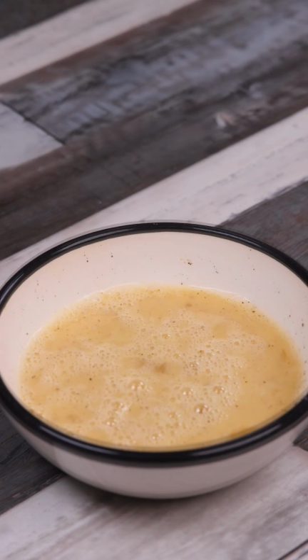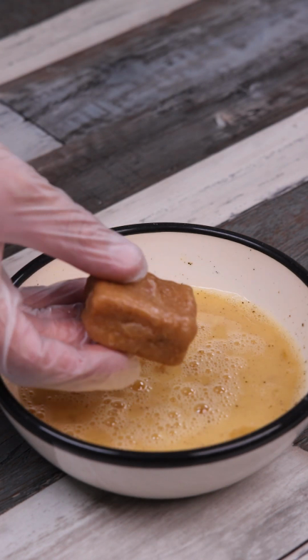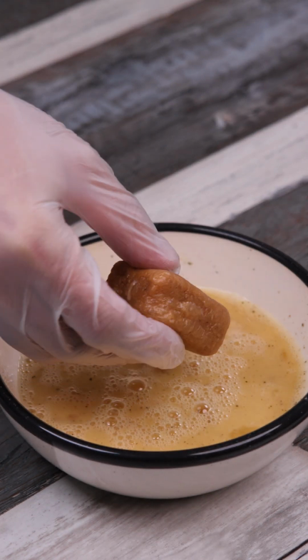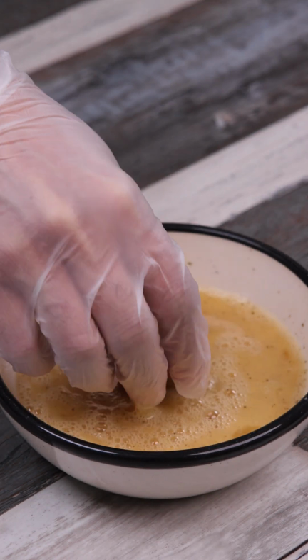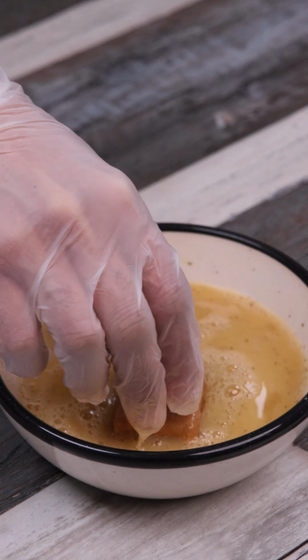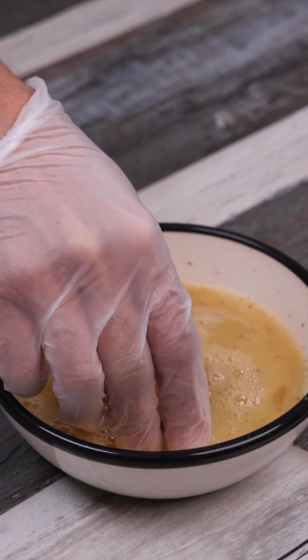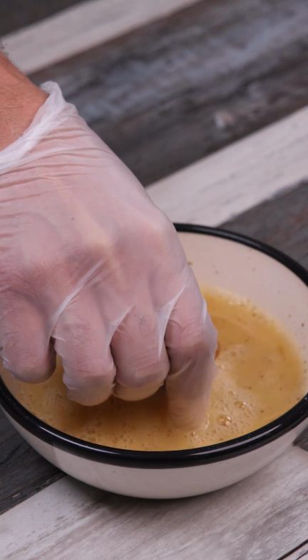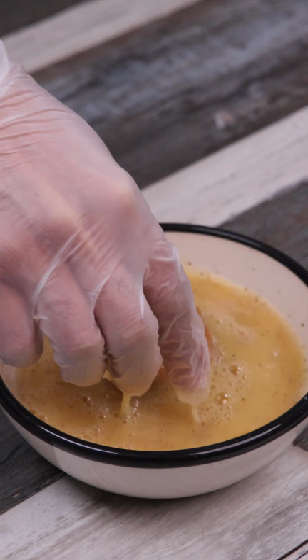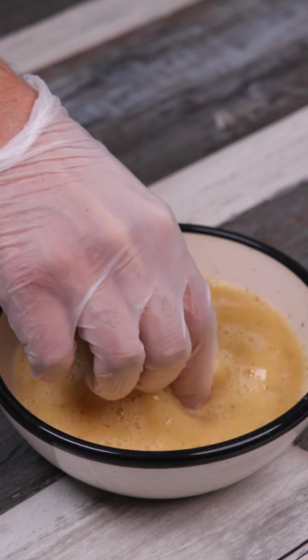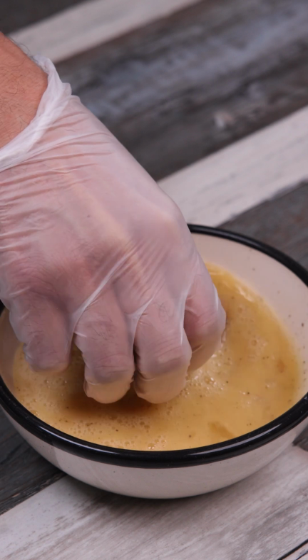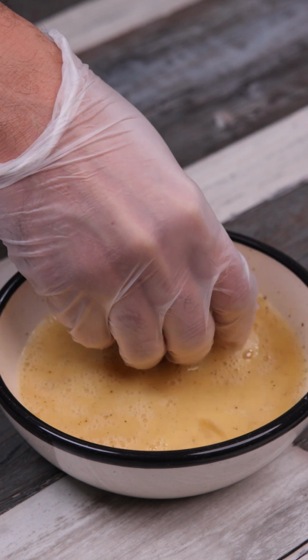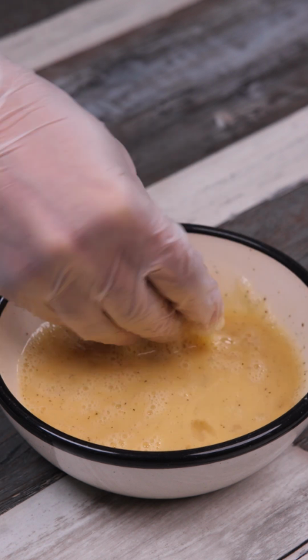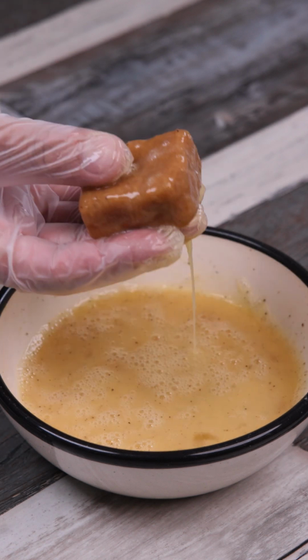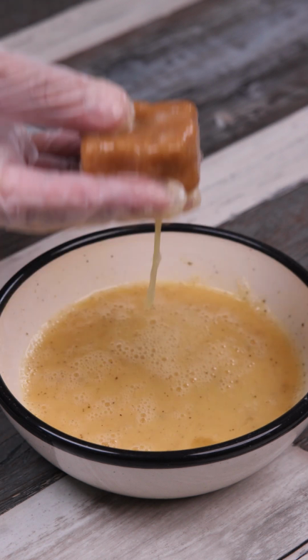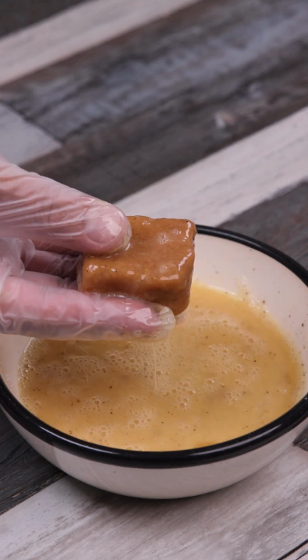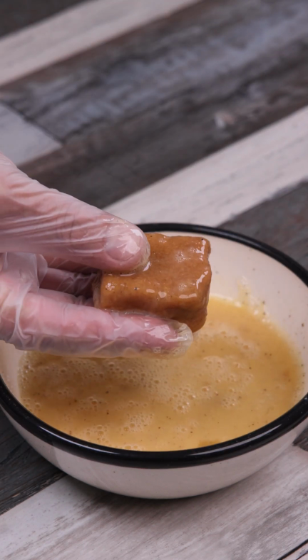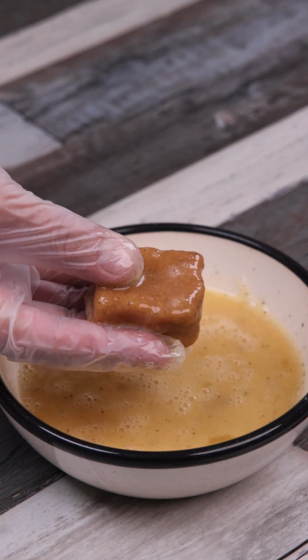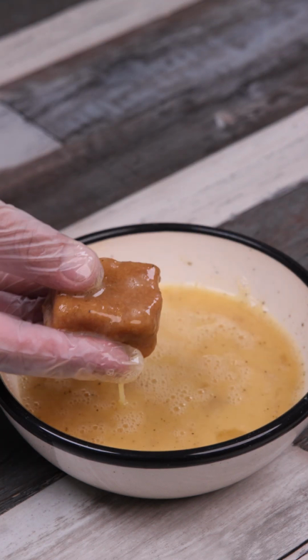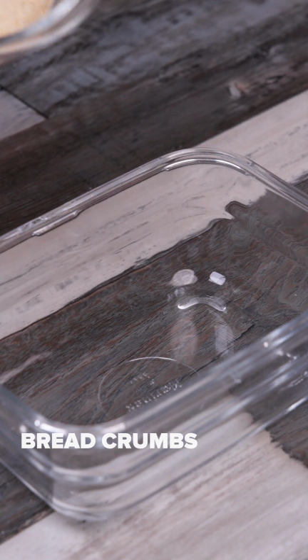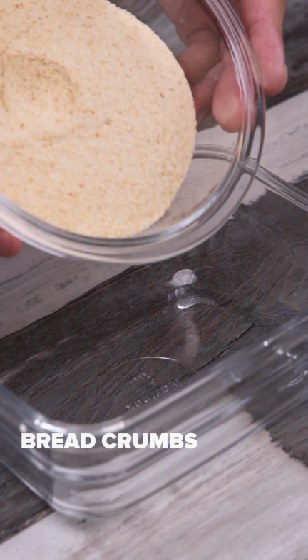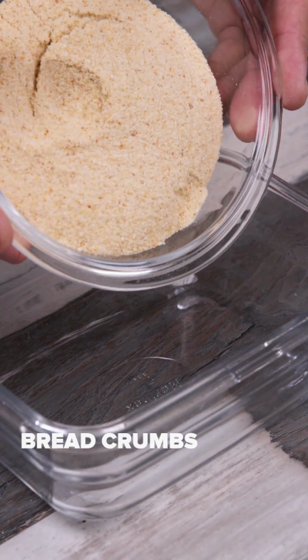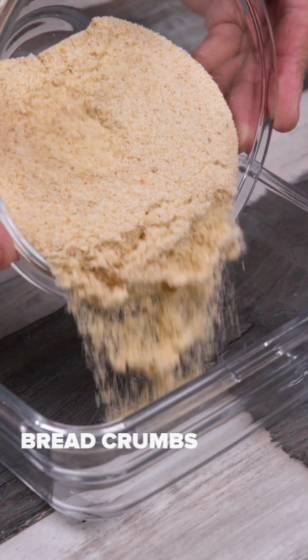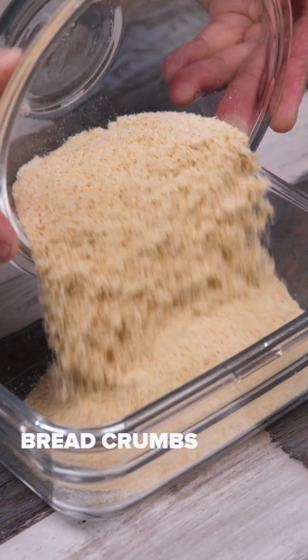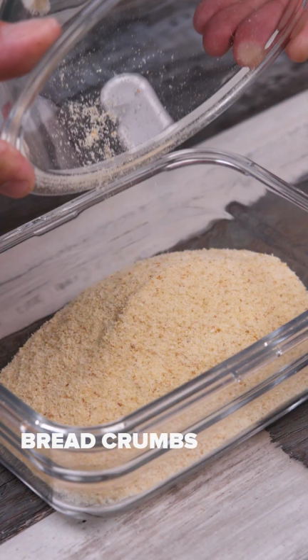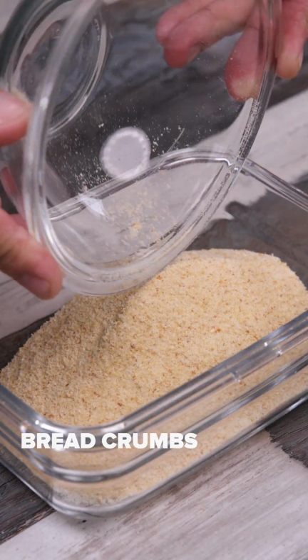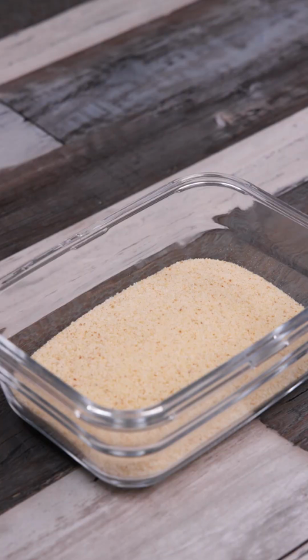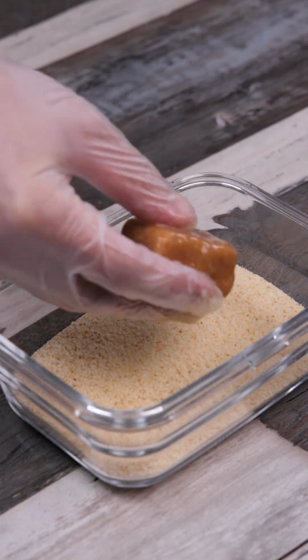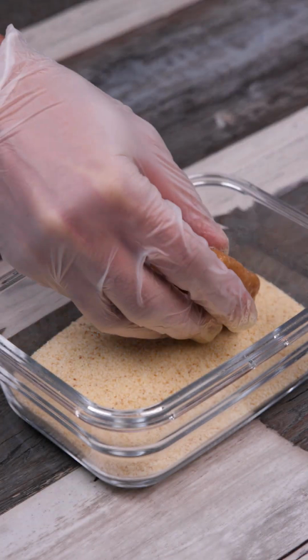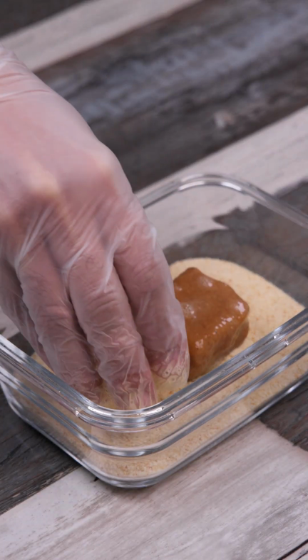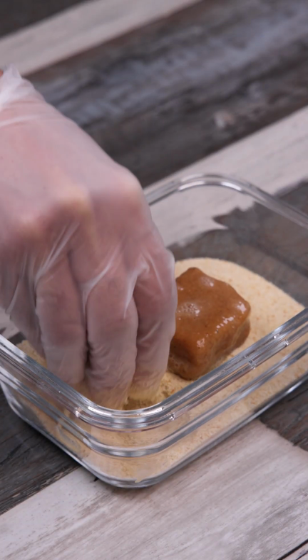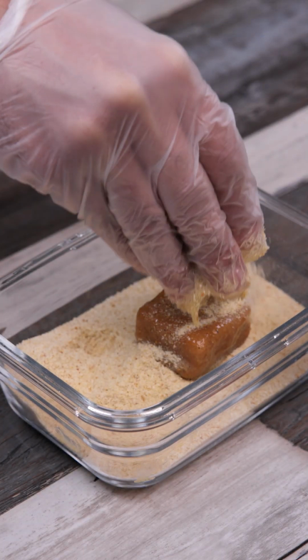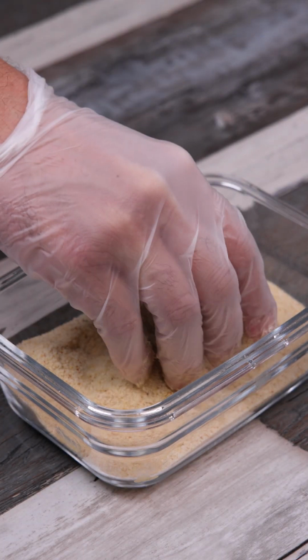I'm going to take one of these and dip it in the egg mixture. I'll do the same with all the nuggets. I have bread crumbs here — we're going to bread our nuggets, spreading plenty of bread crumbs.